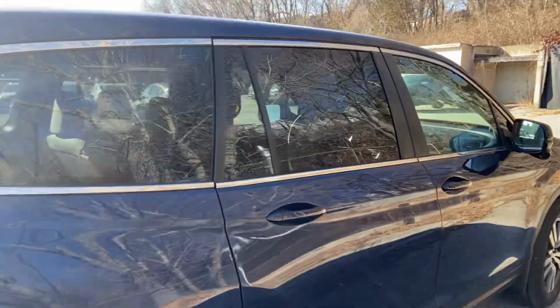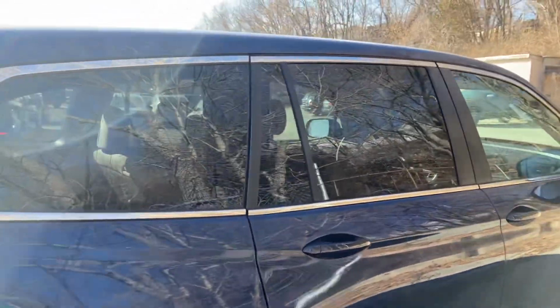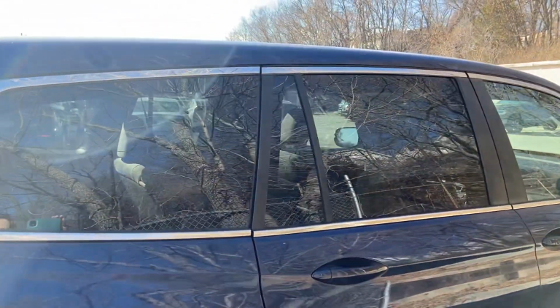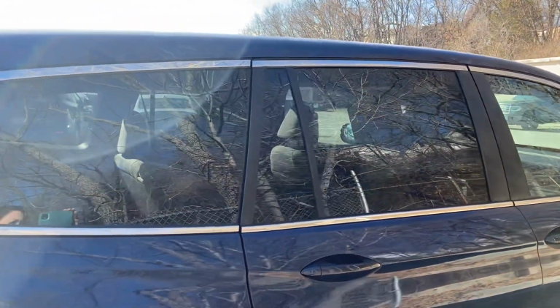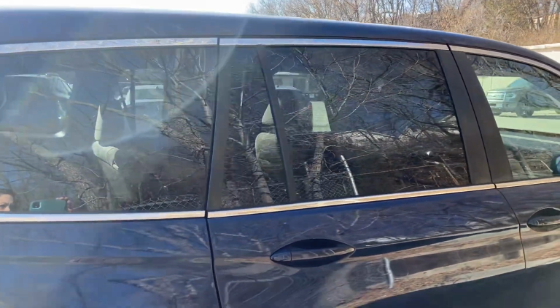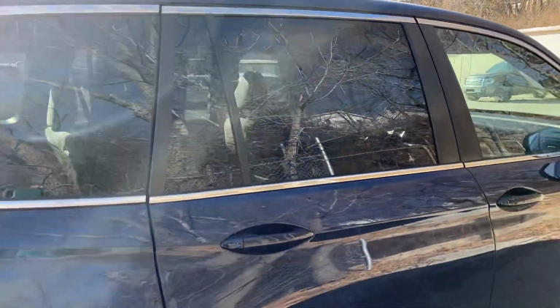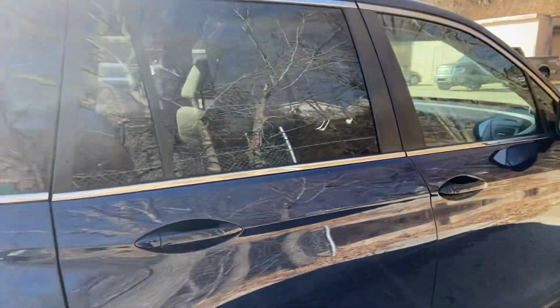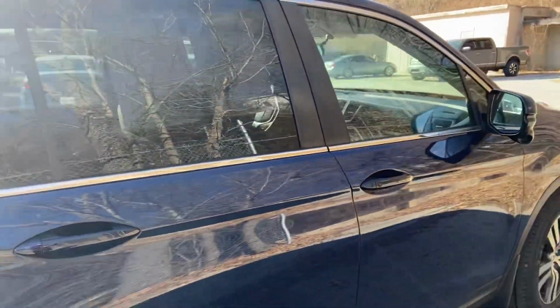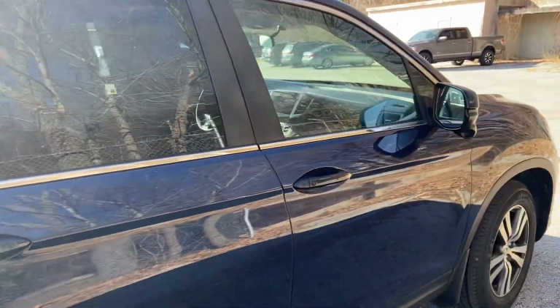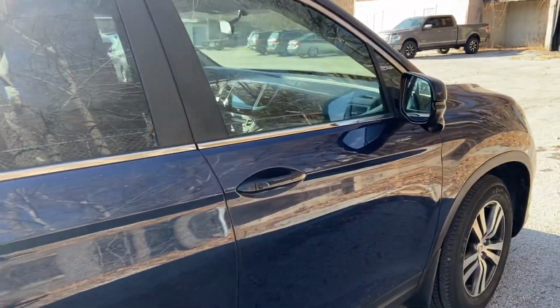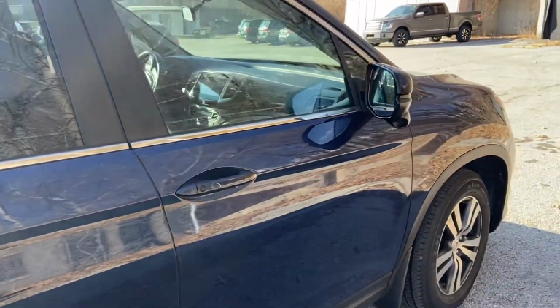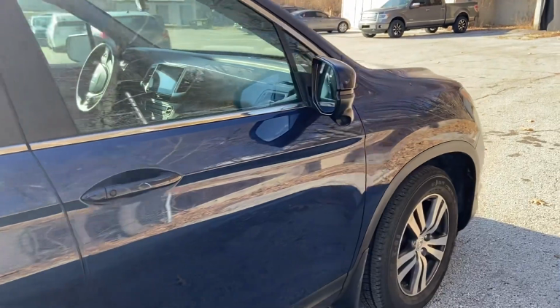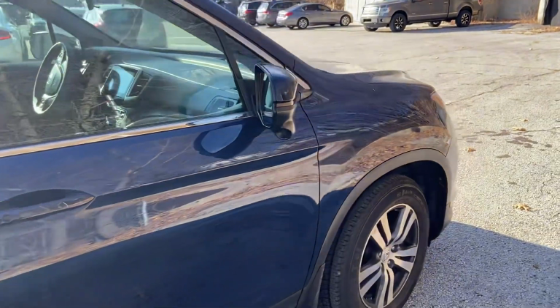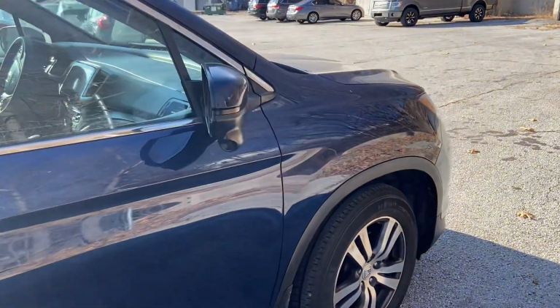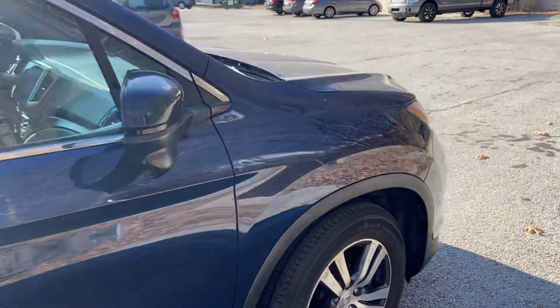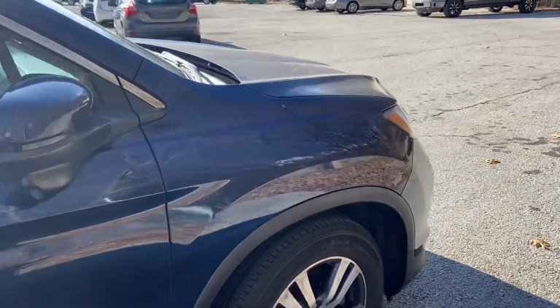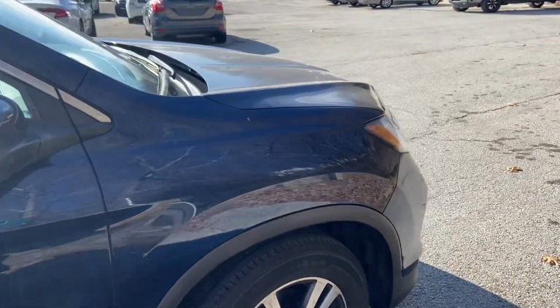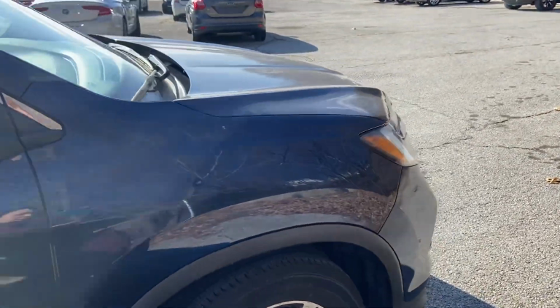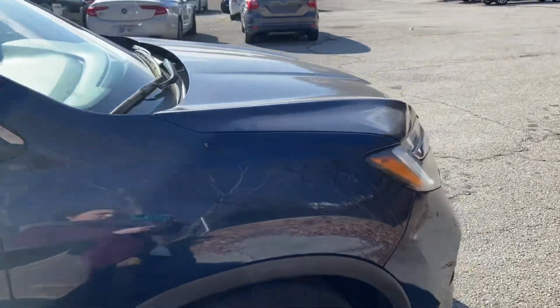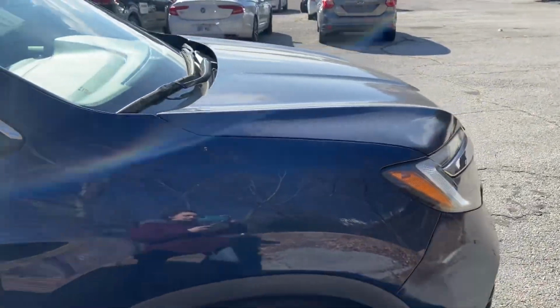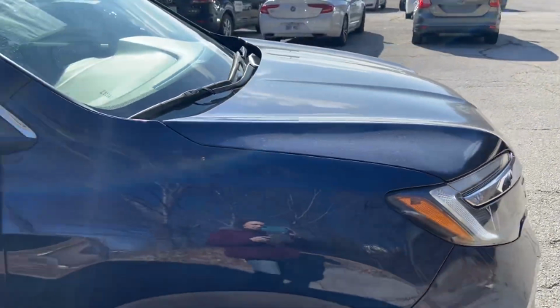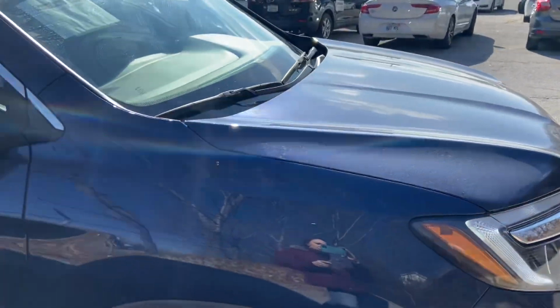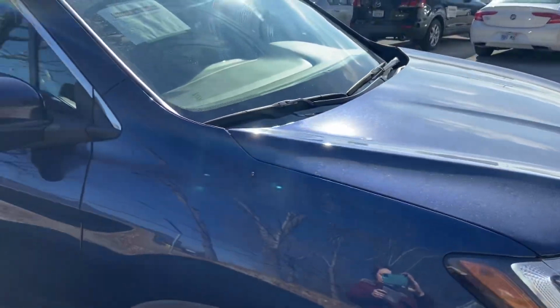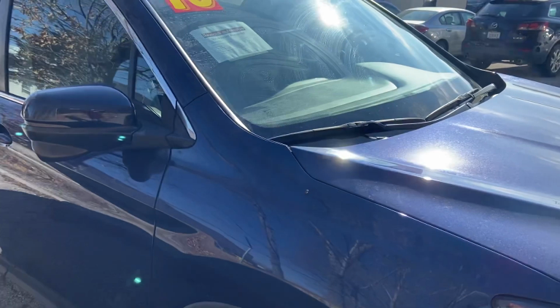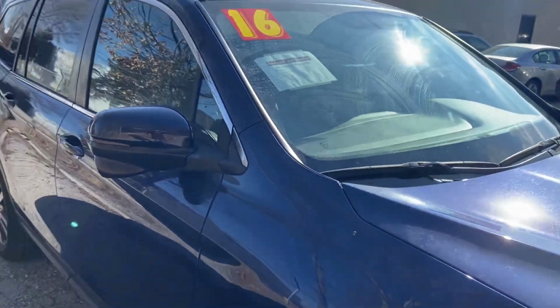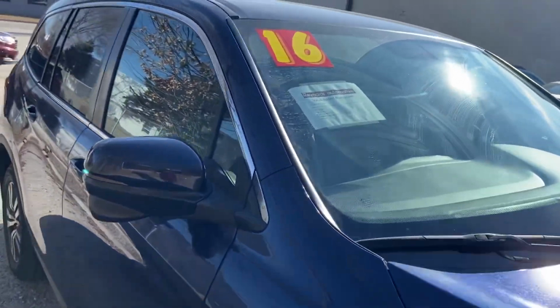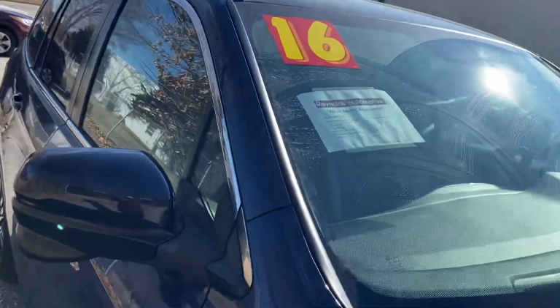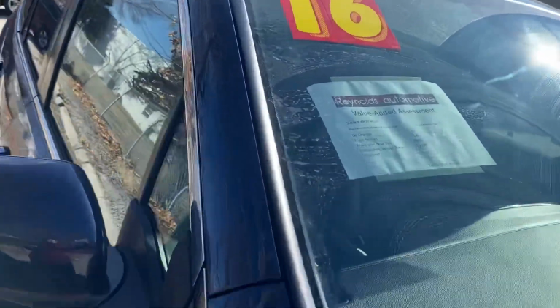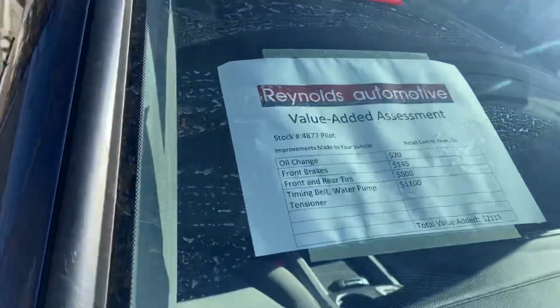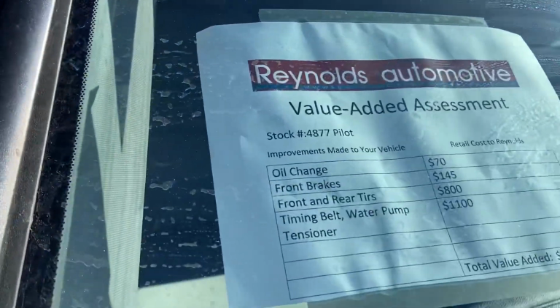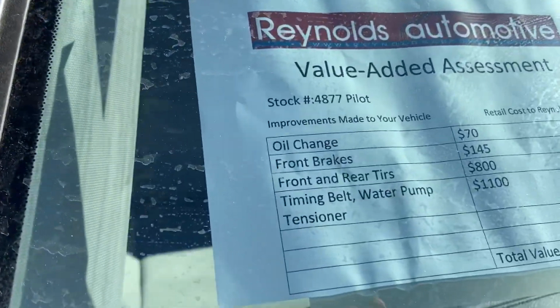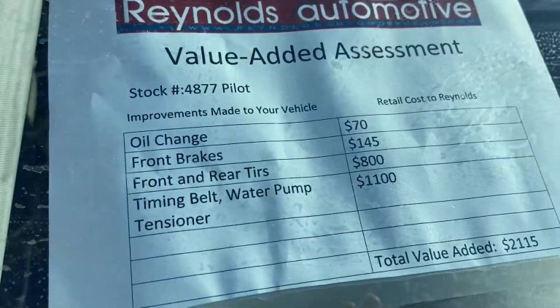It has deep tinted glass. You can expect to get about 27 miles per gallon on the highway.